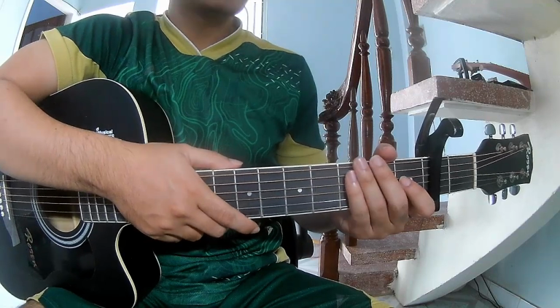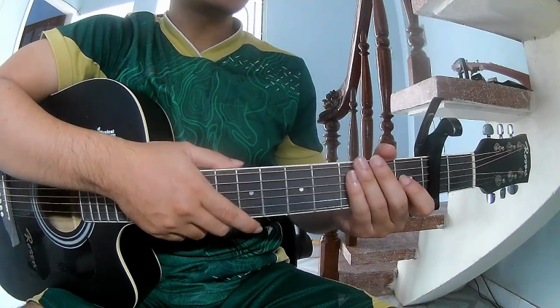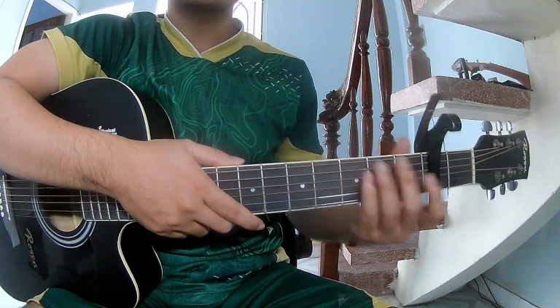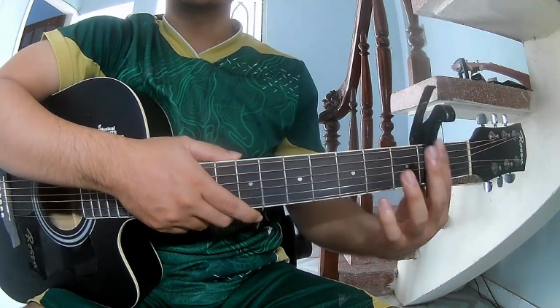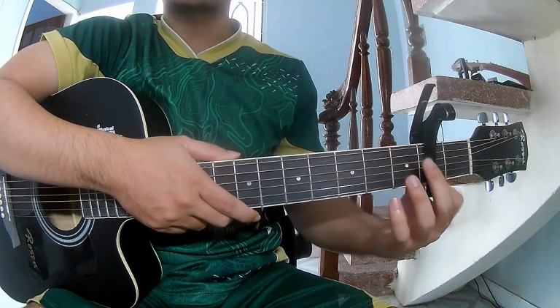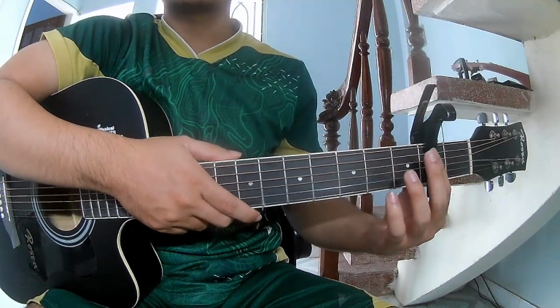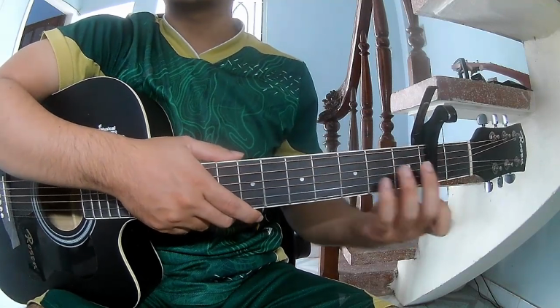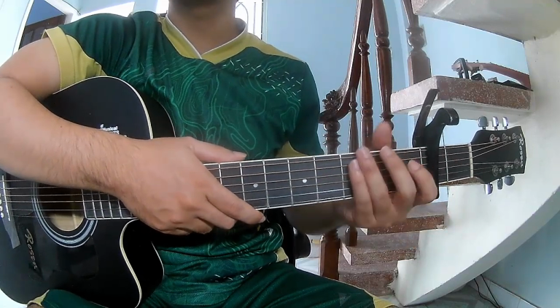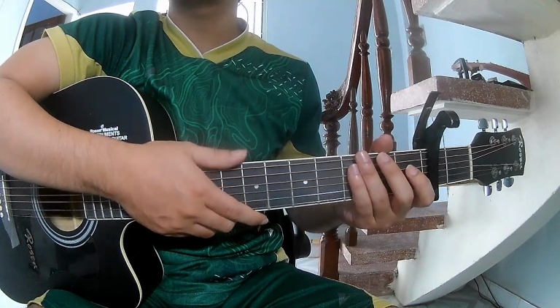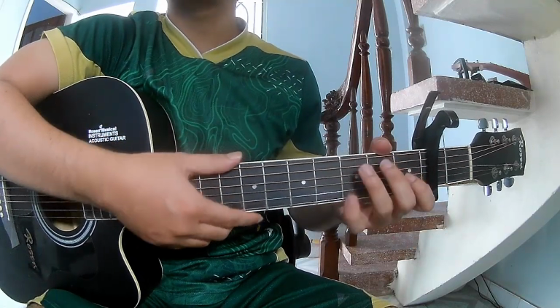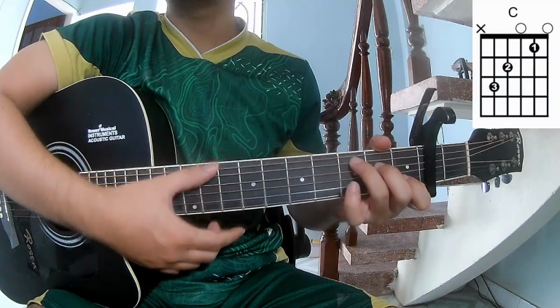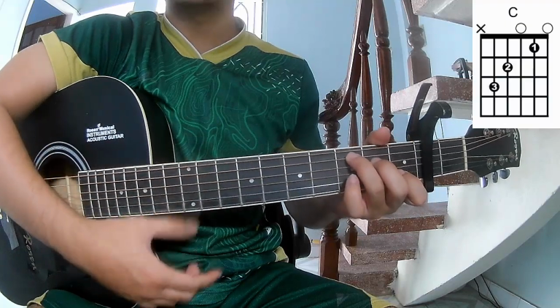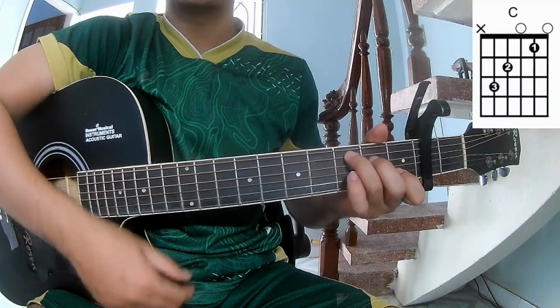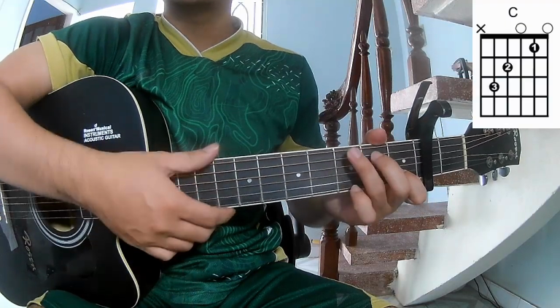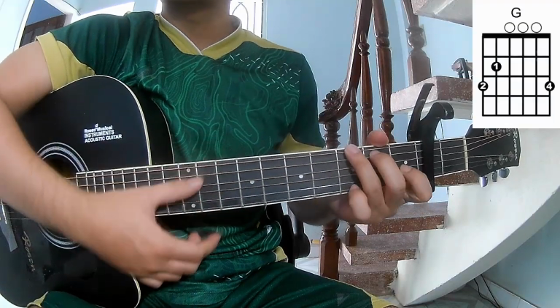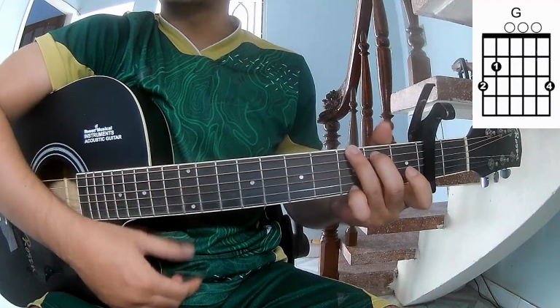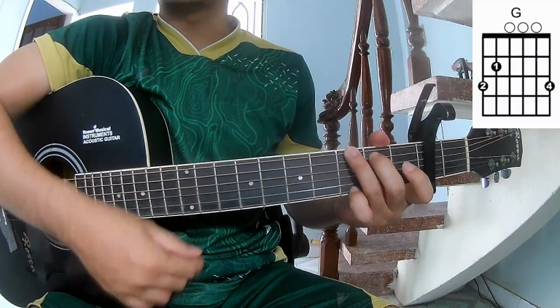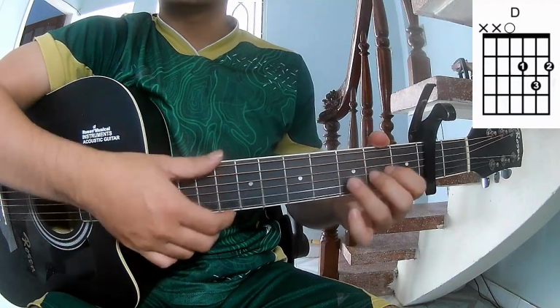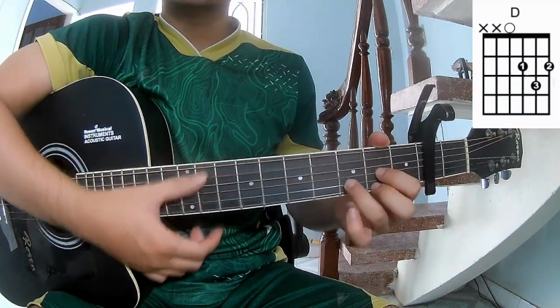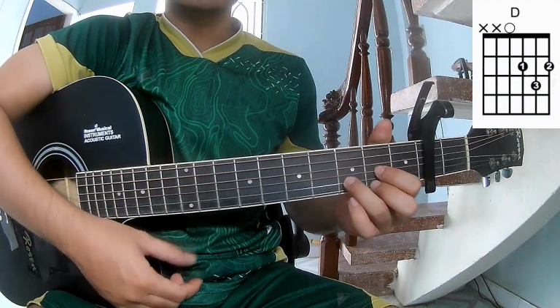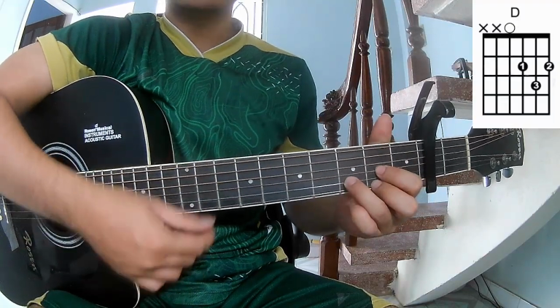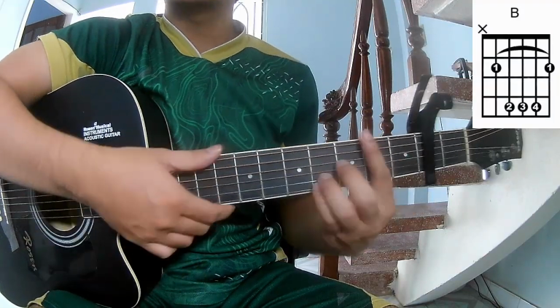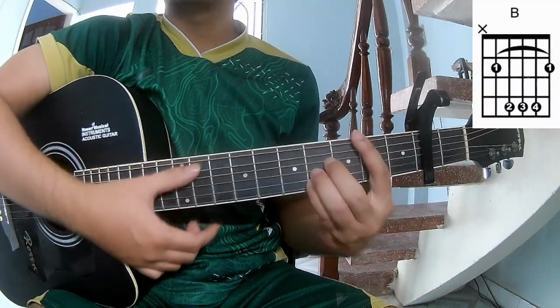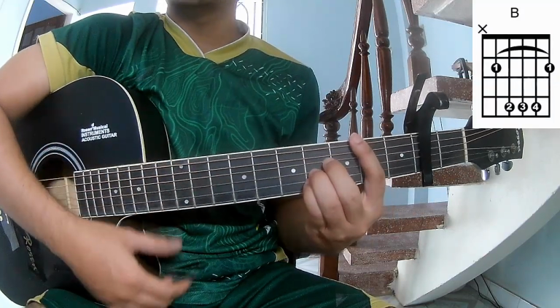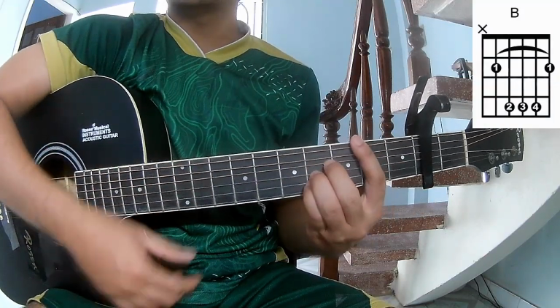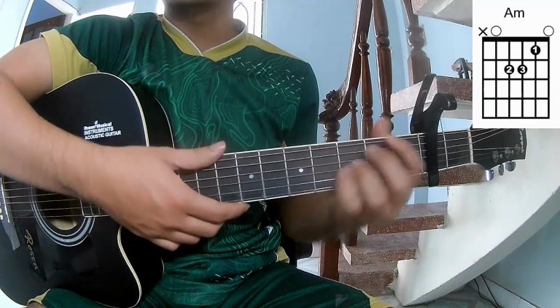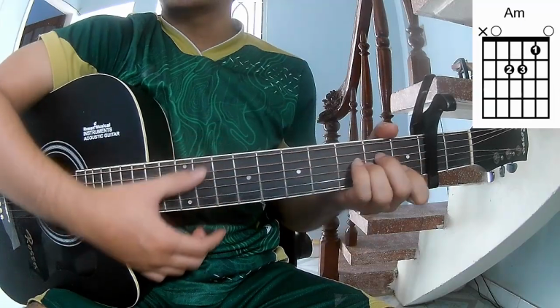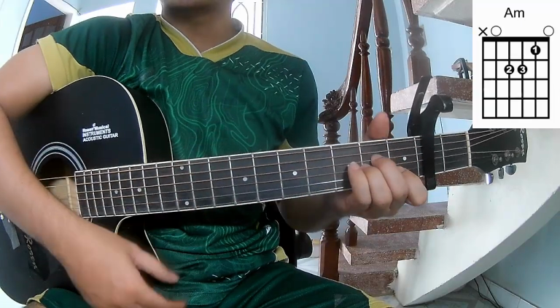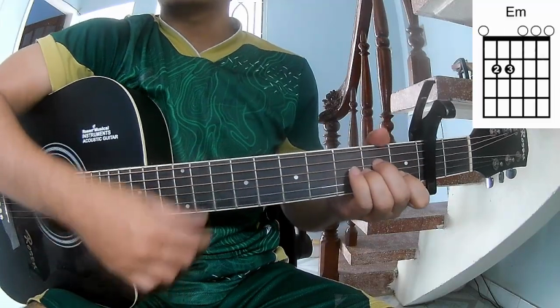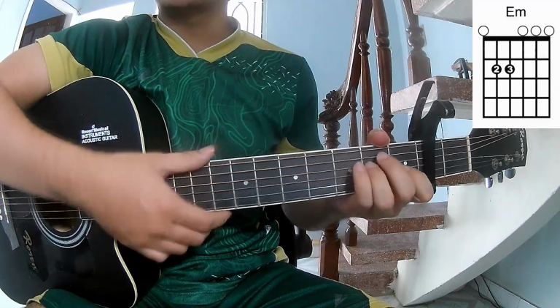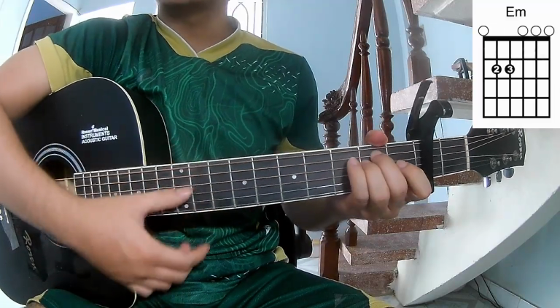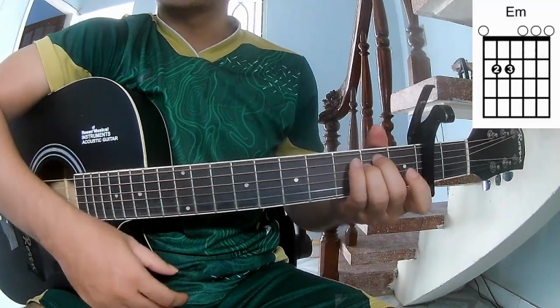First, you play with a capo in the second fret. The chords in the song are C, G, D, B, Am, and Em.